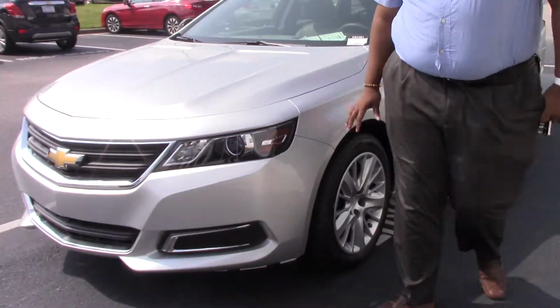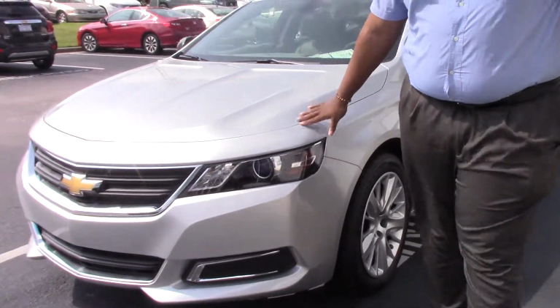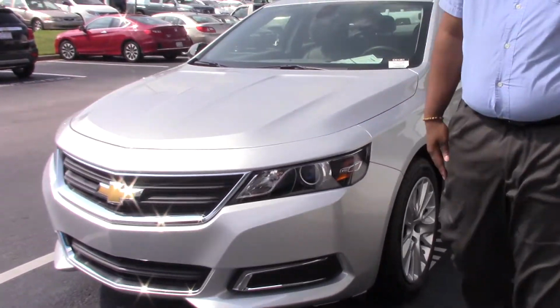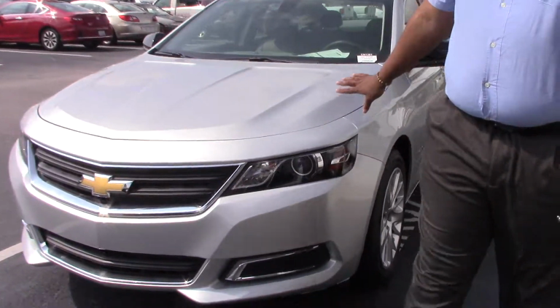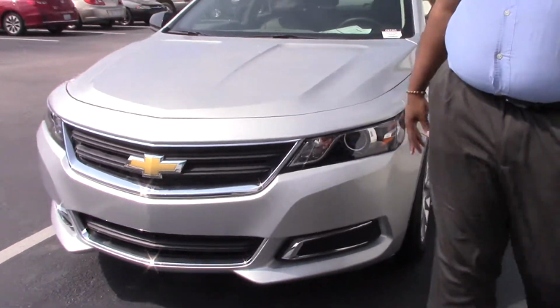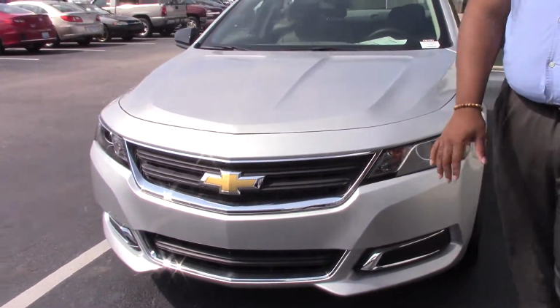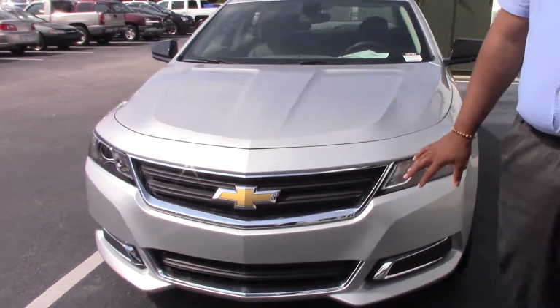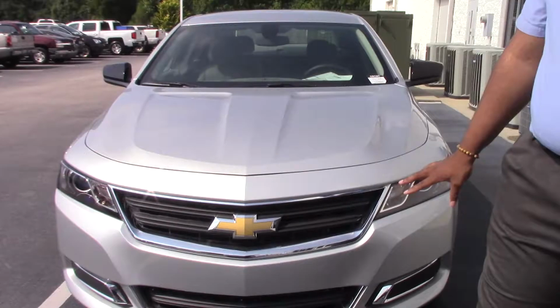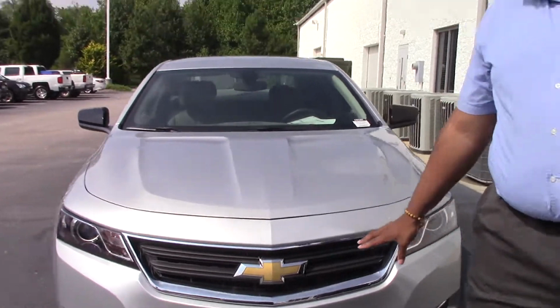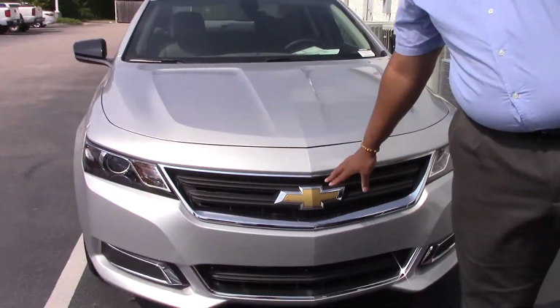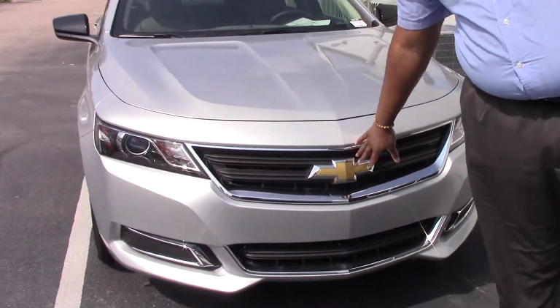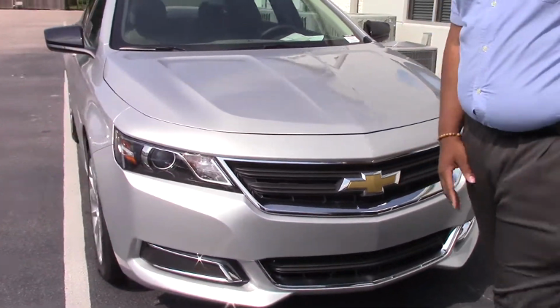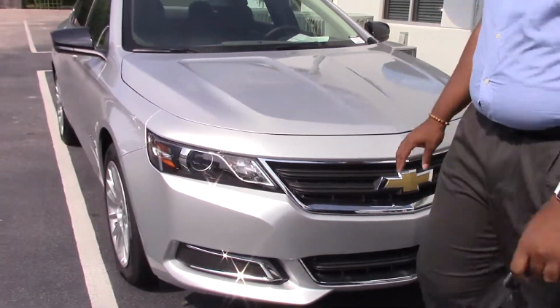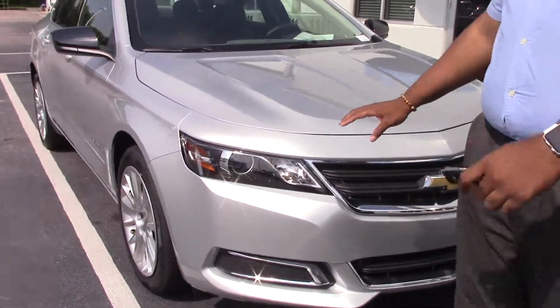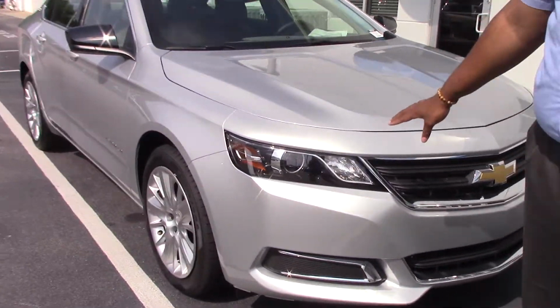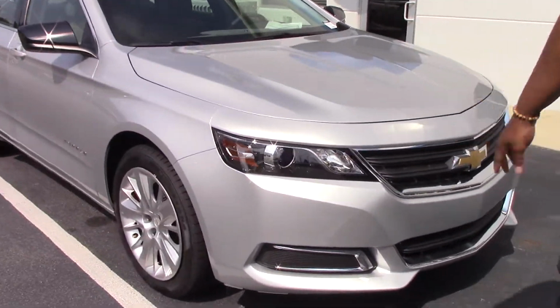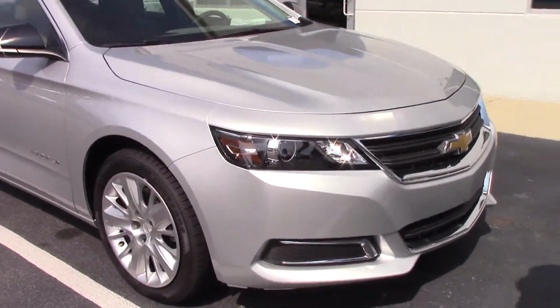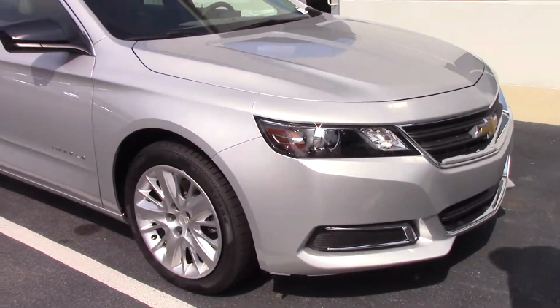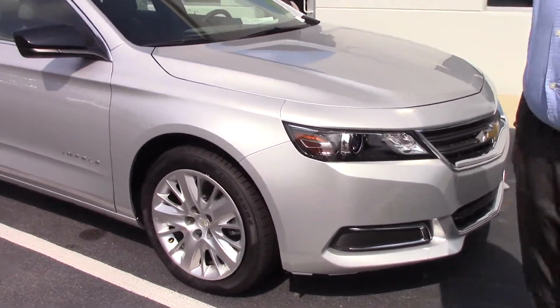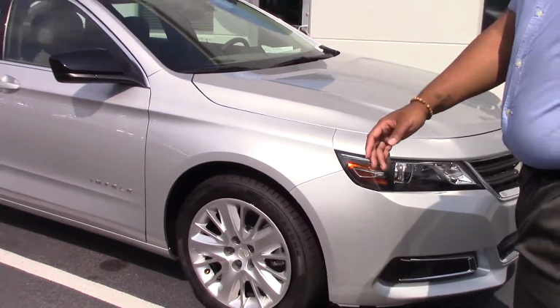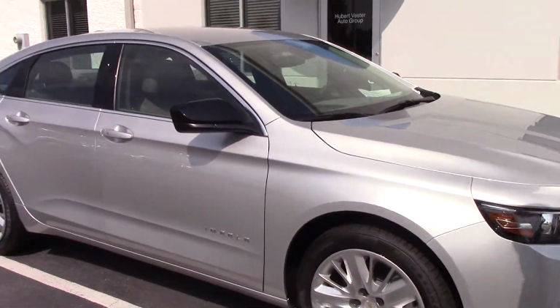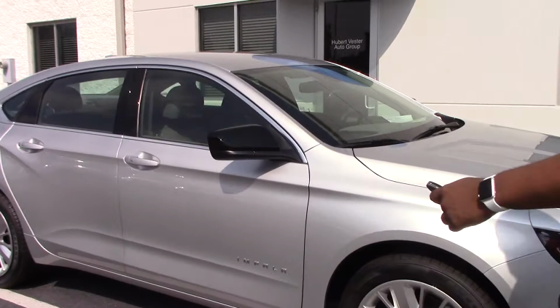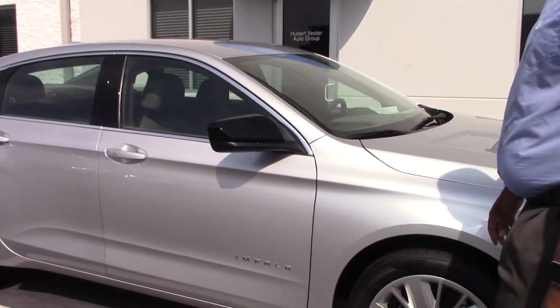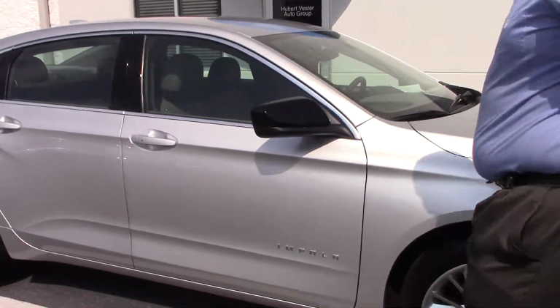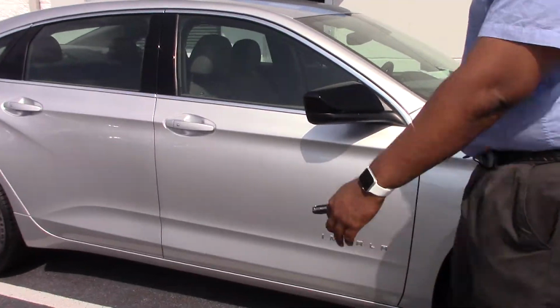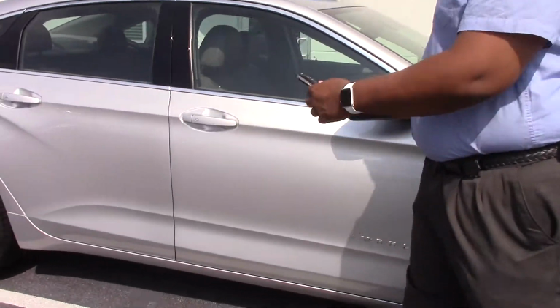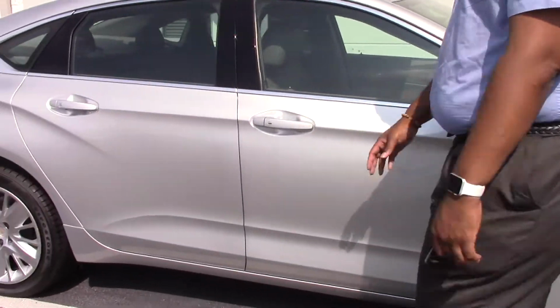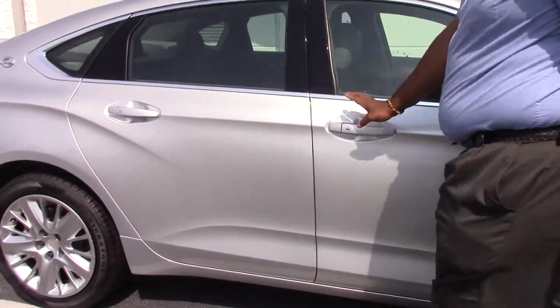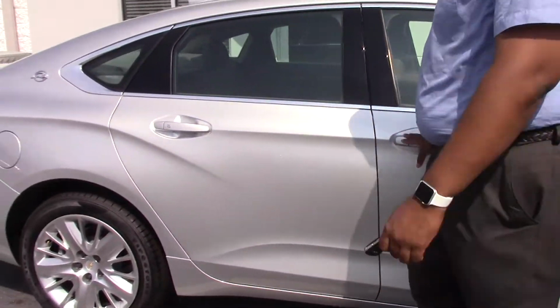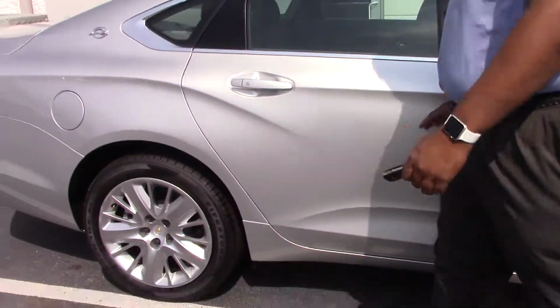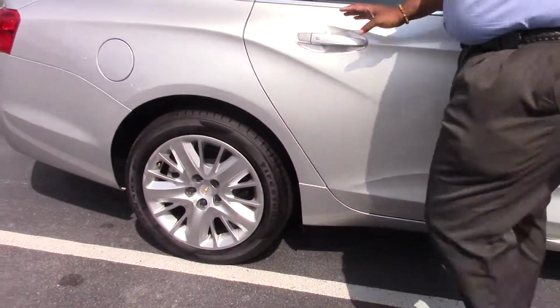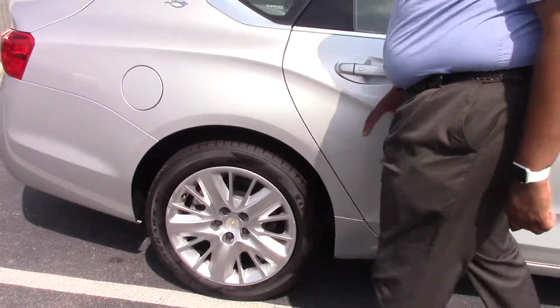This is a silver color, nice sporty hood, traditional Chevrolet Bowtie, LED headlights. As we go to the back, we got keyless entry all the way around the car.